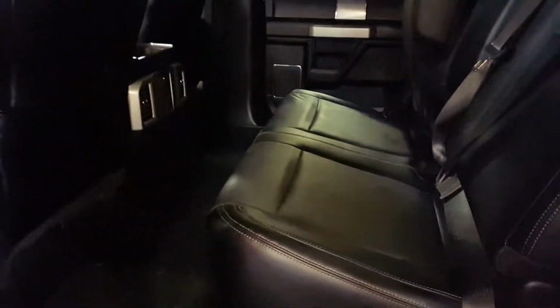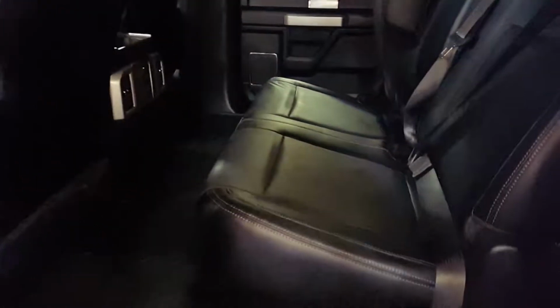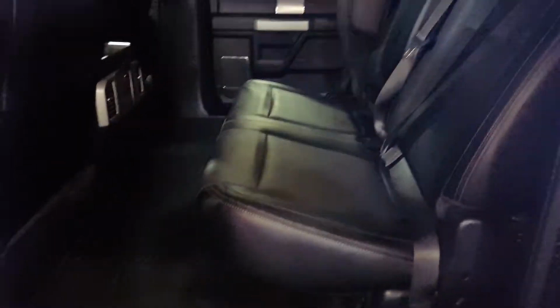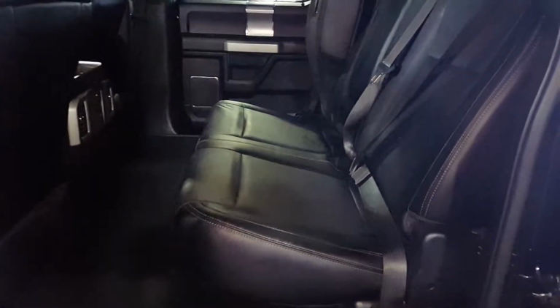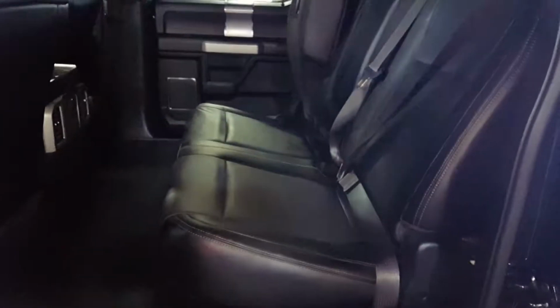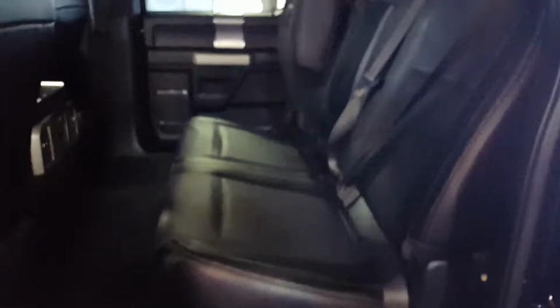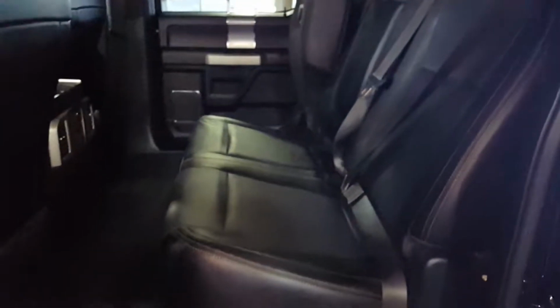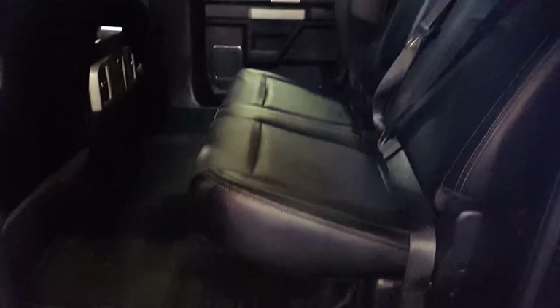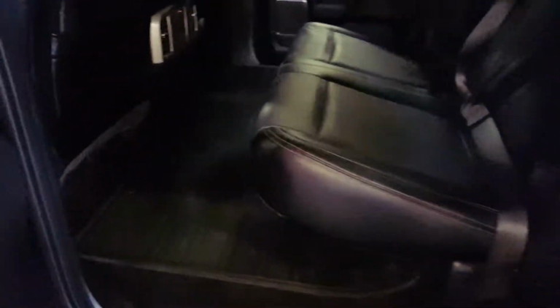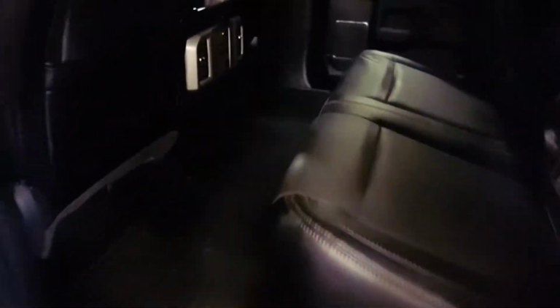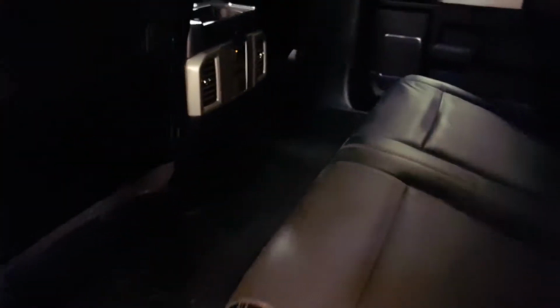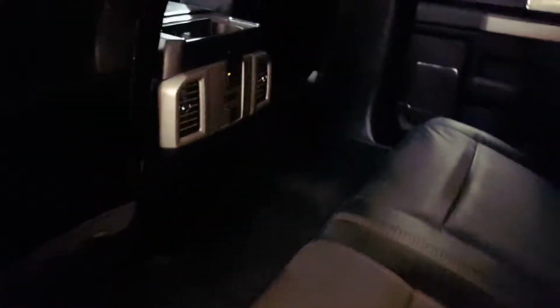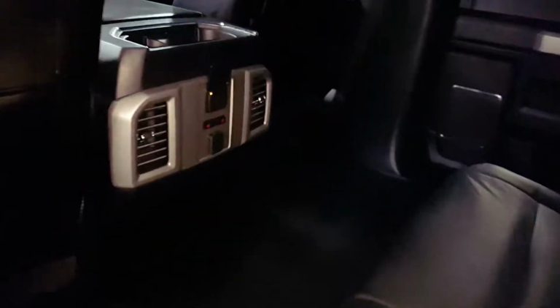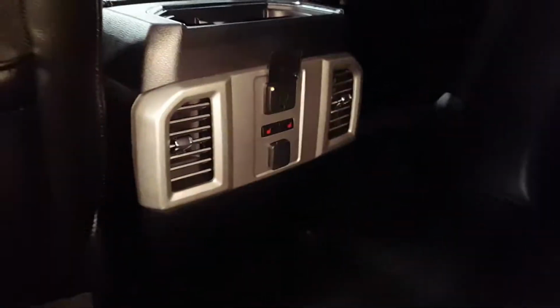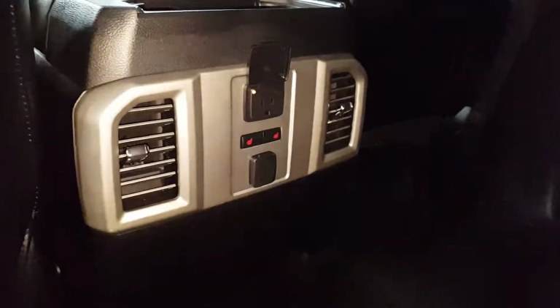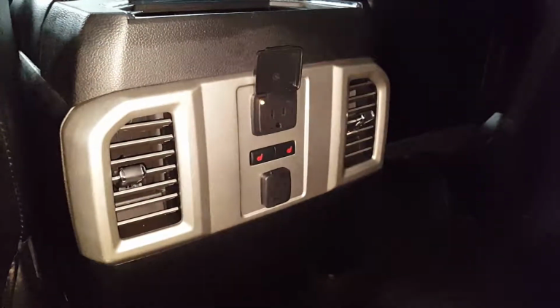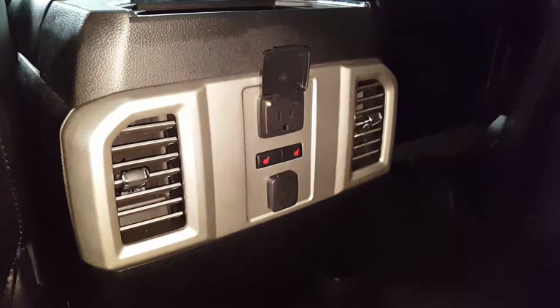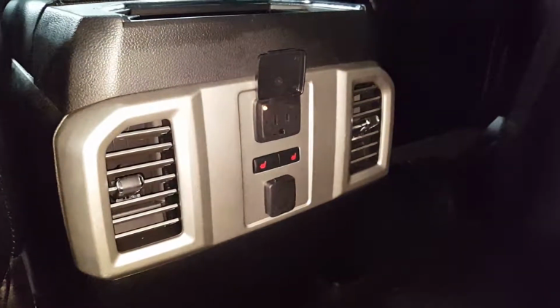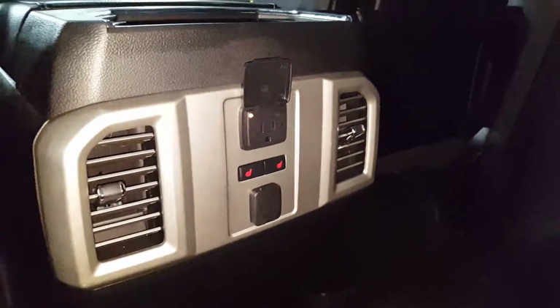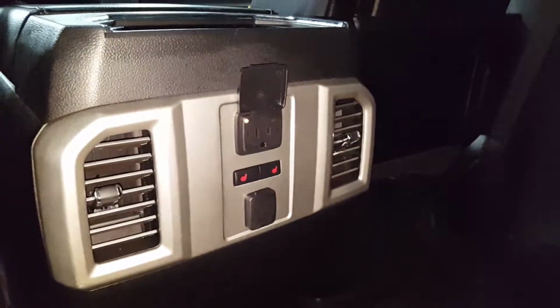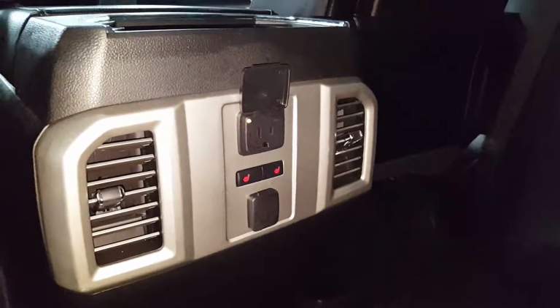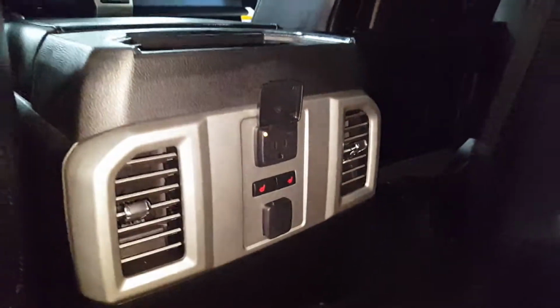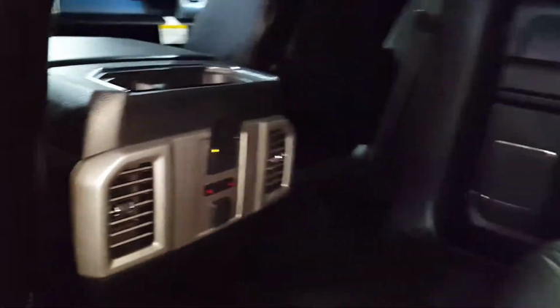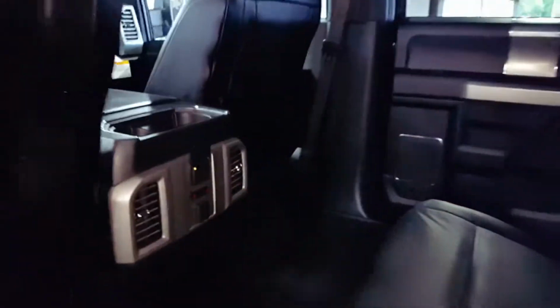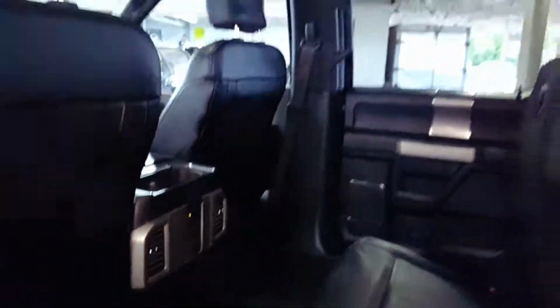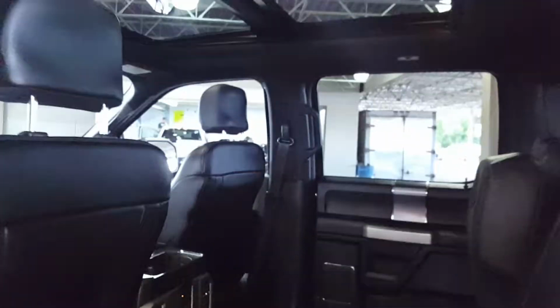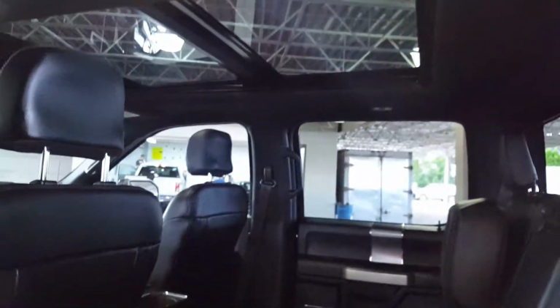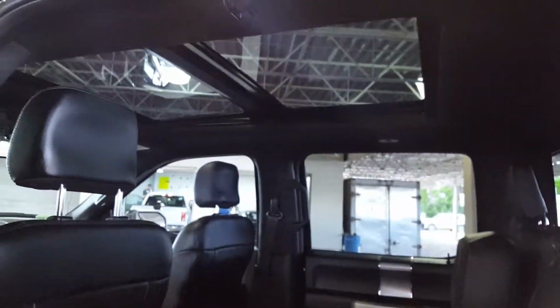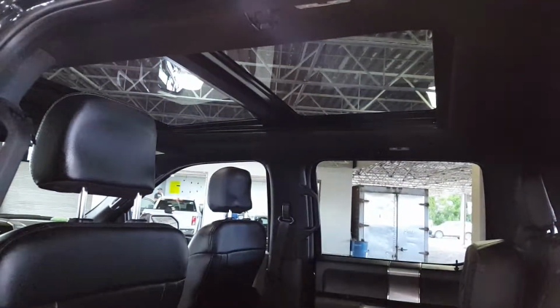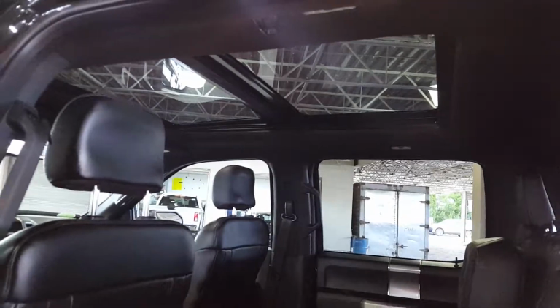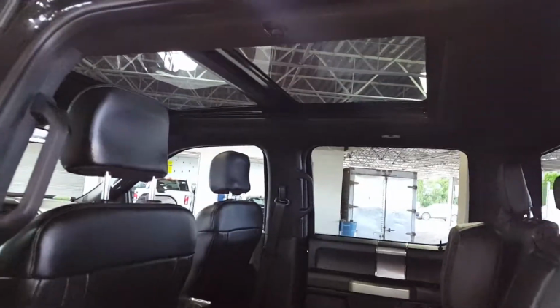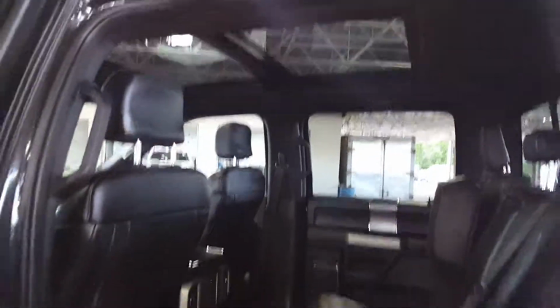You've got a 60/40 split bench seat — I've got the 40 side up, 60 side down — but you also have rear heated seats and a plug-in for anything you might want to do. Panoramic sunroof up there. Amazing.